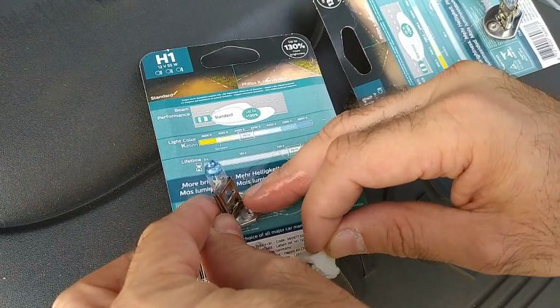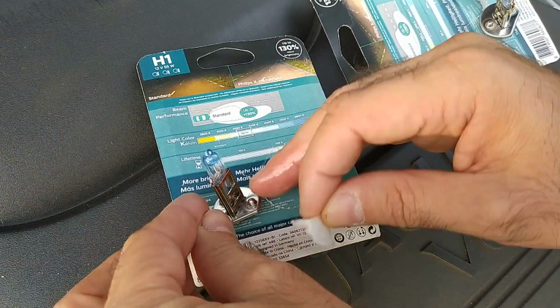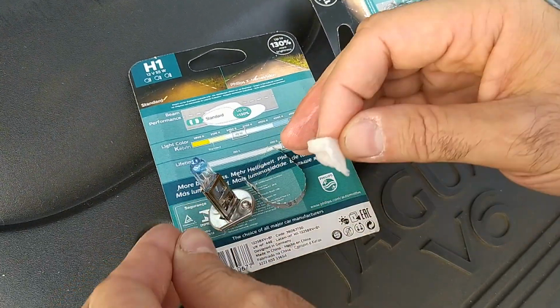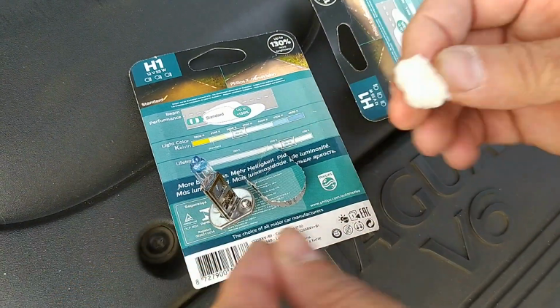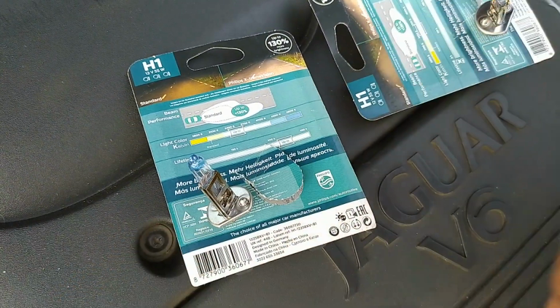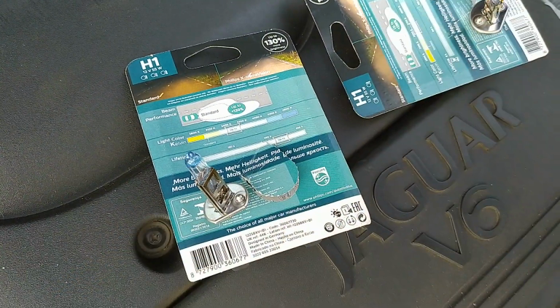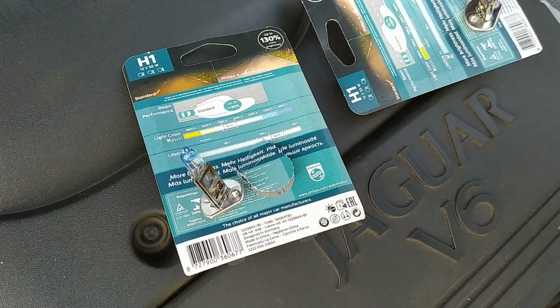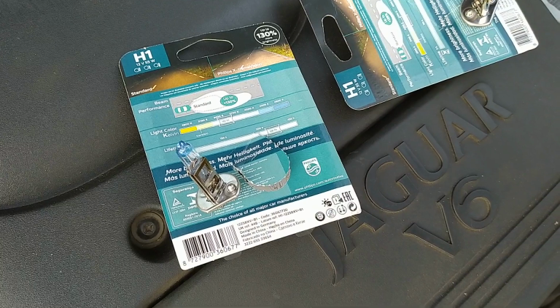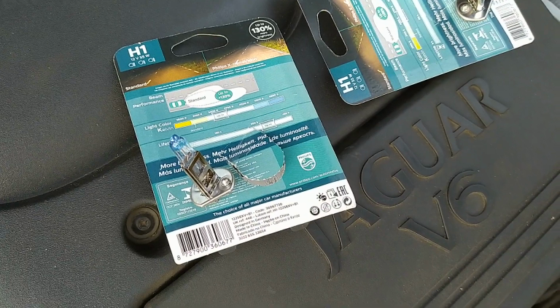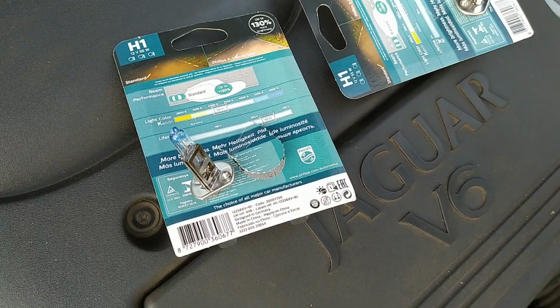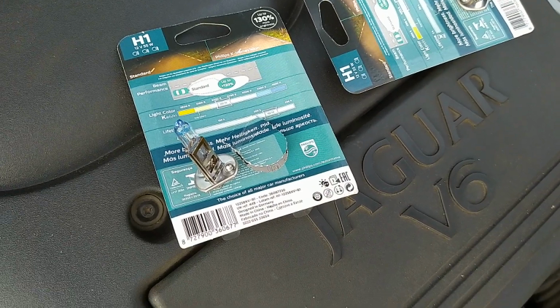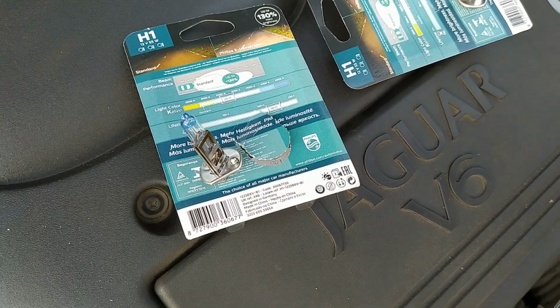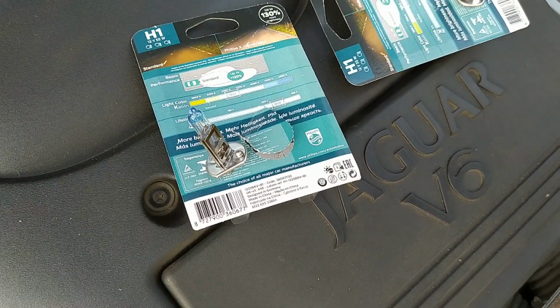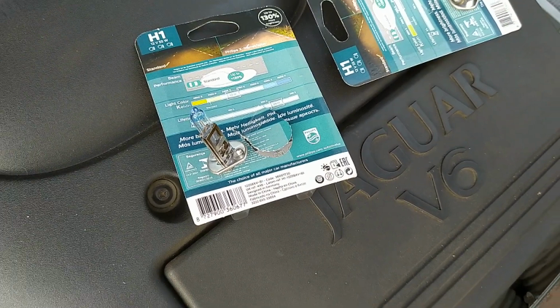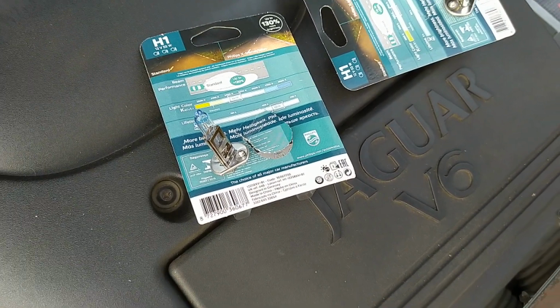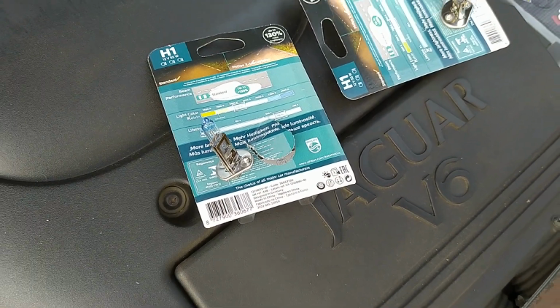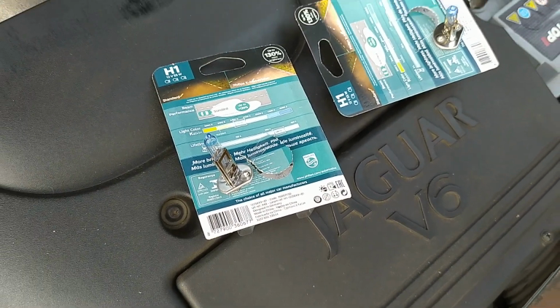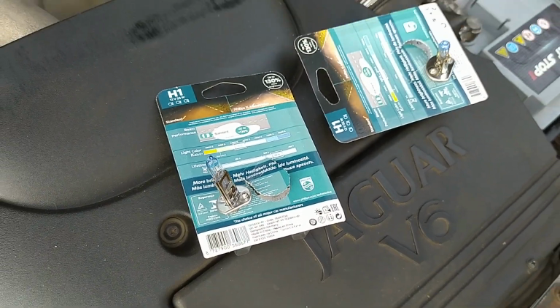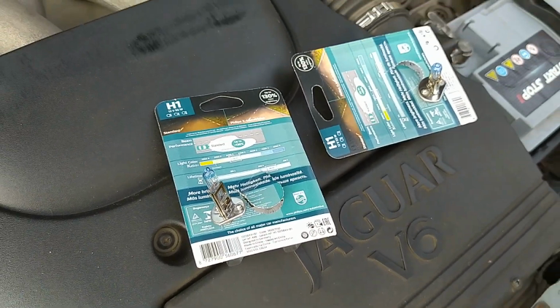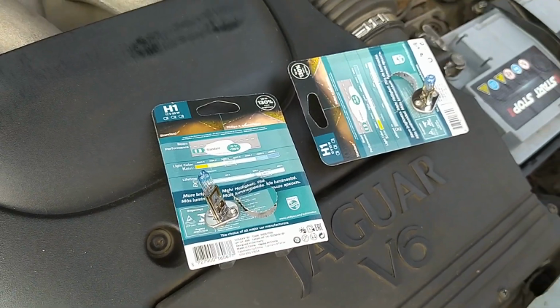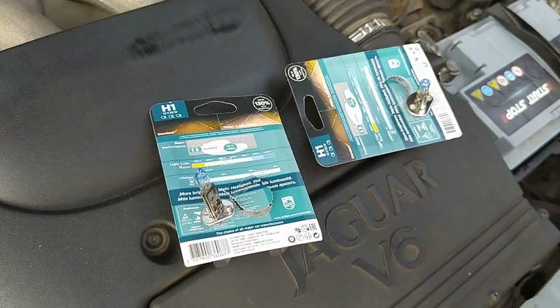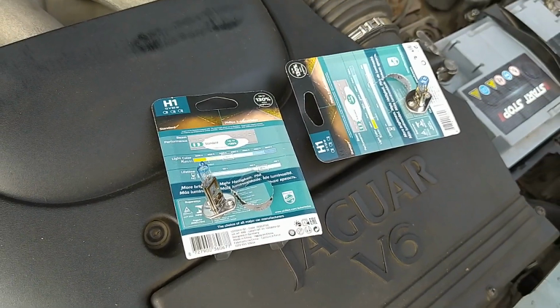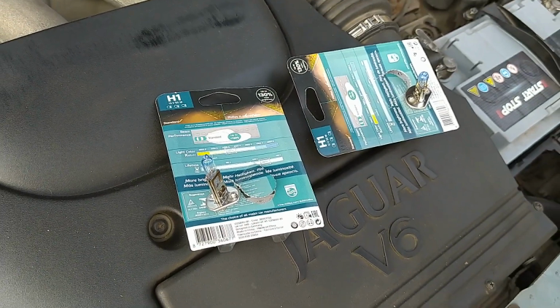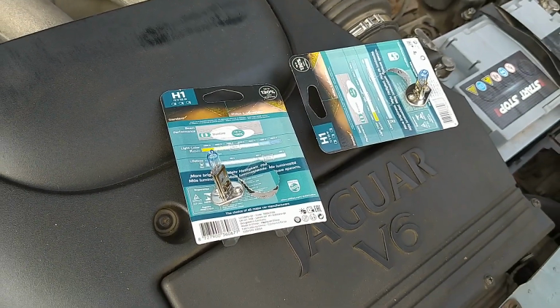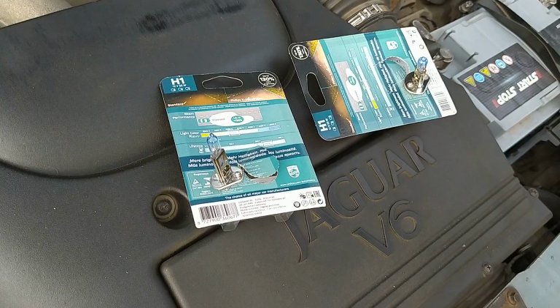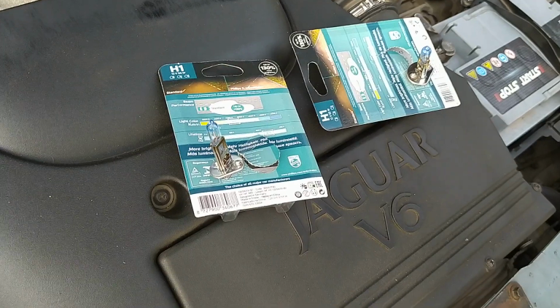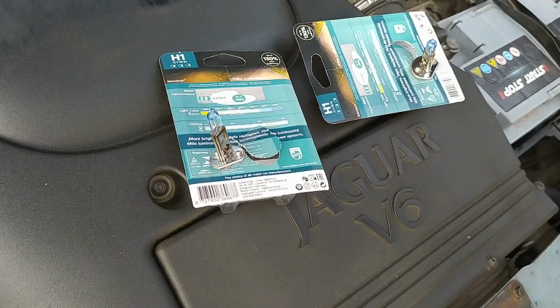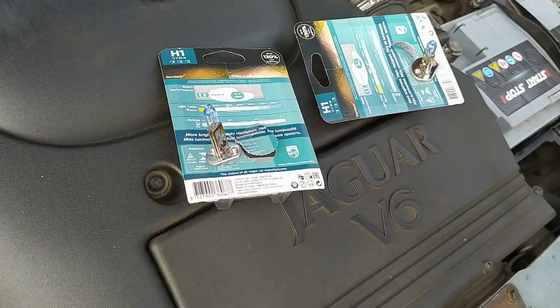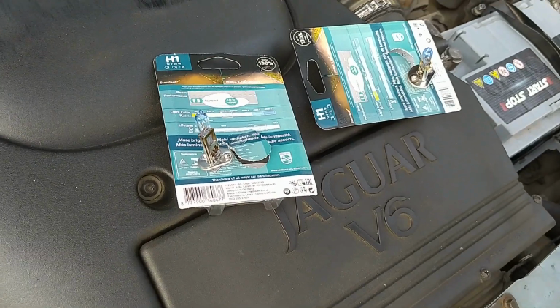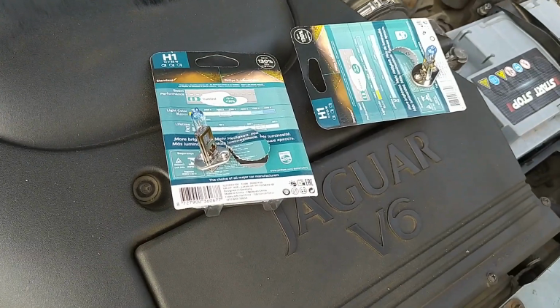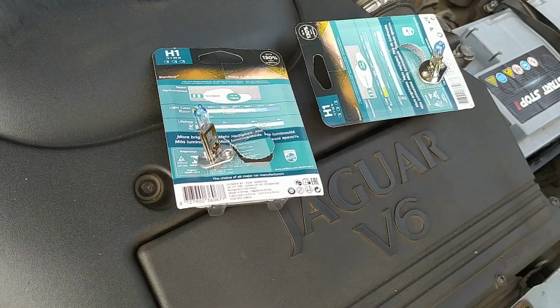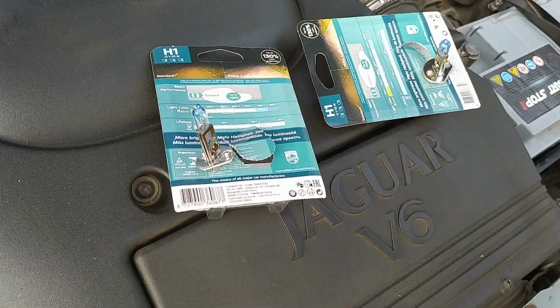It's an open secret that Jaguar X-Type headlights leave much to be desired — I mean halogen headlights, not xenon of course. The reason is simple: low voltage.